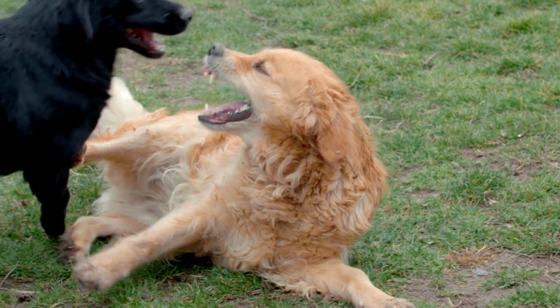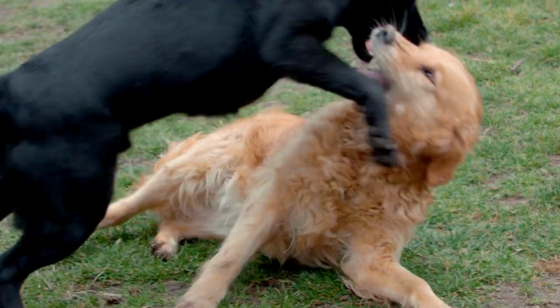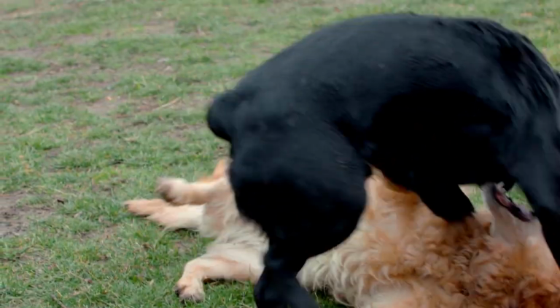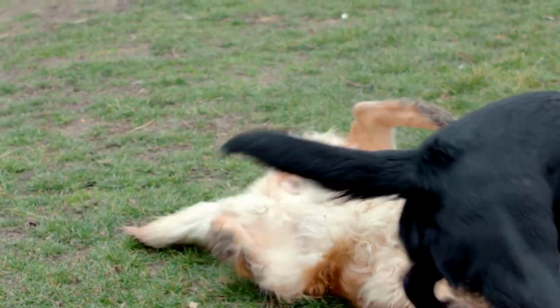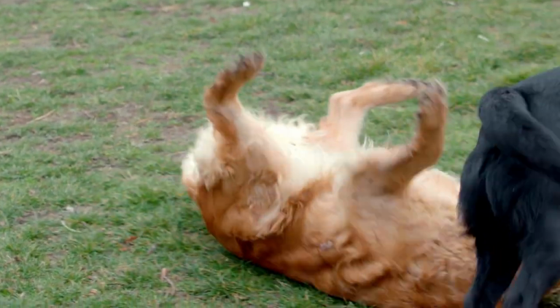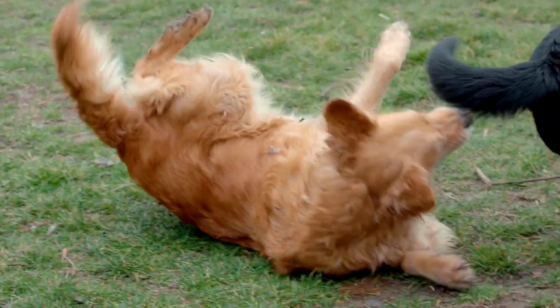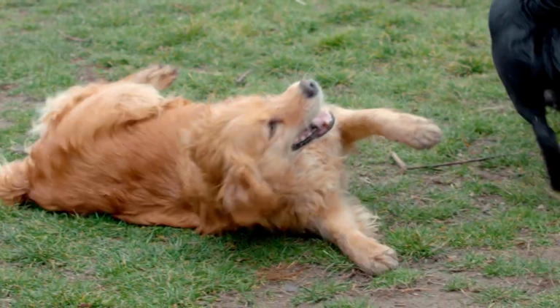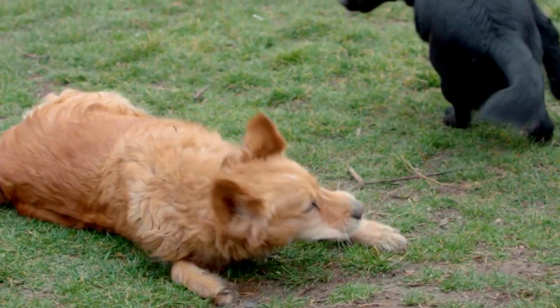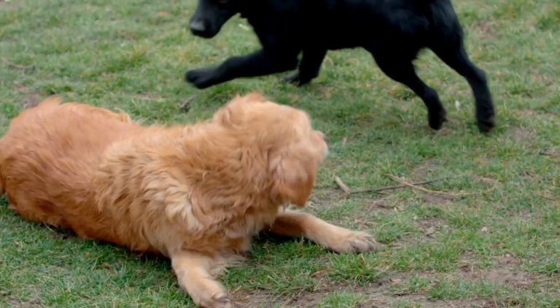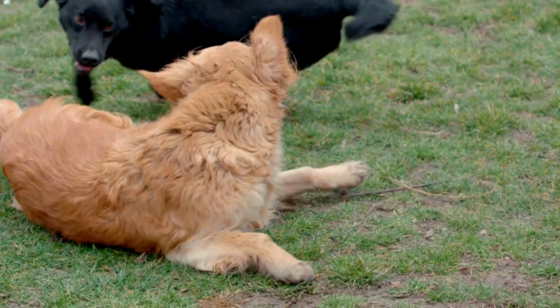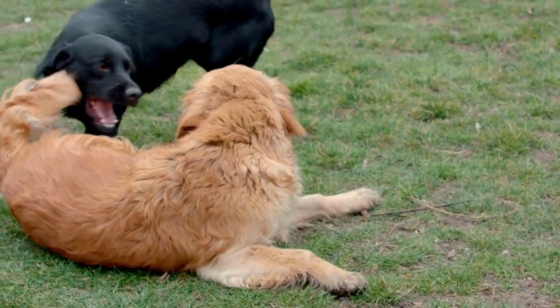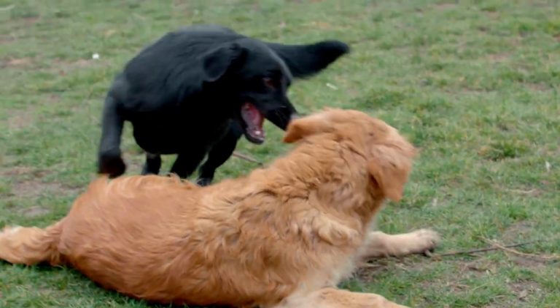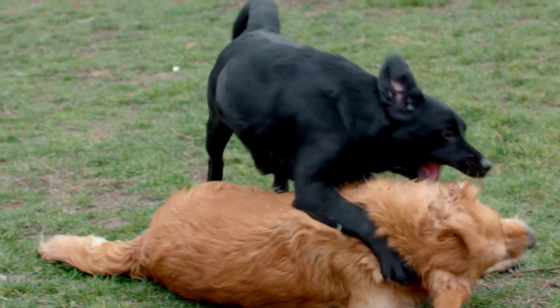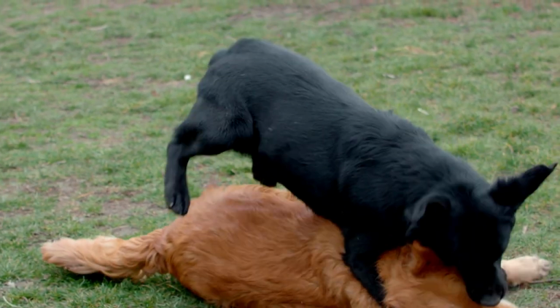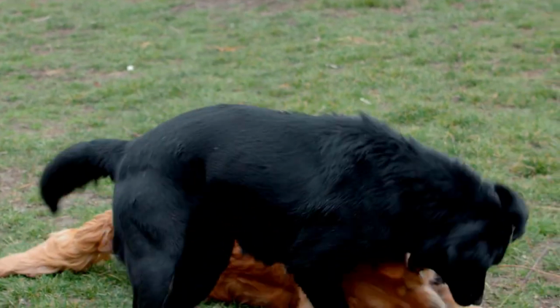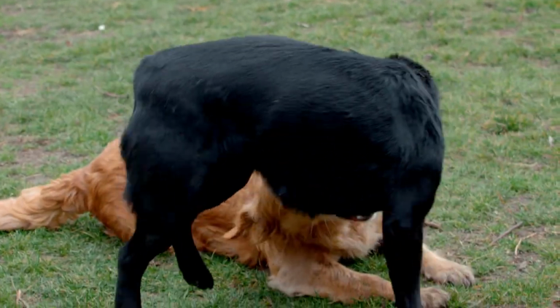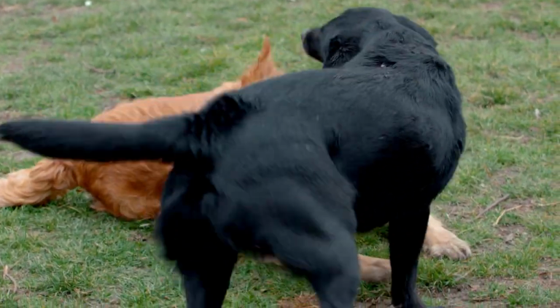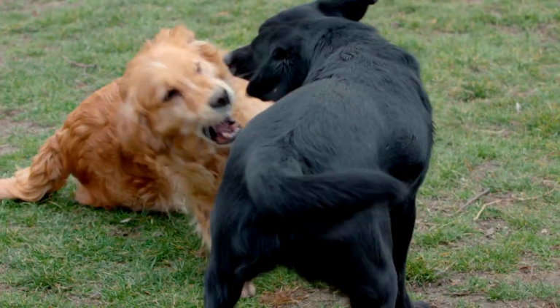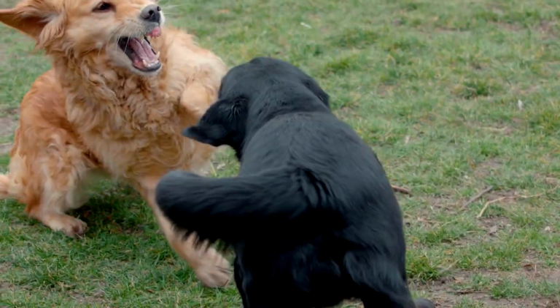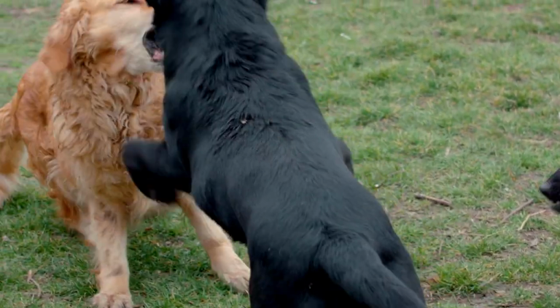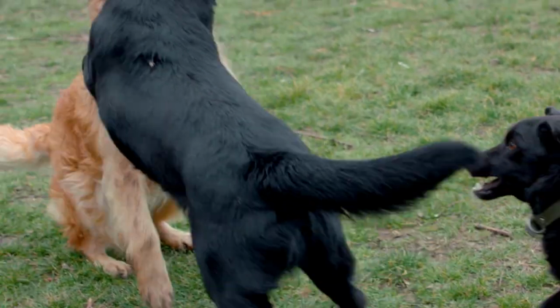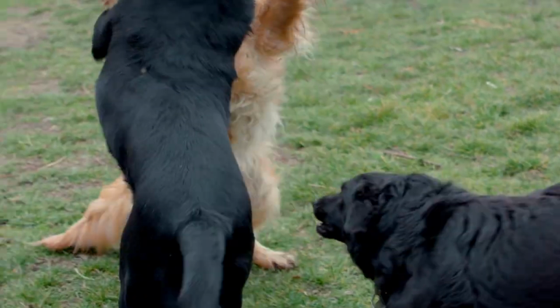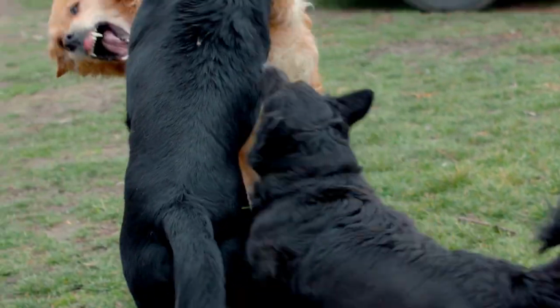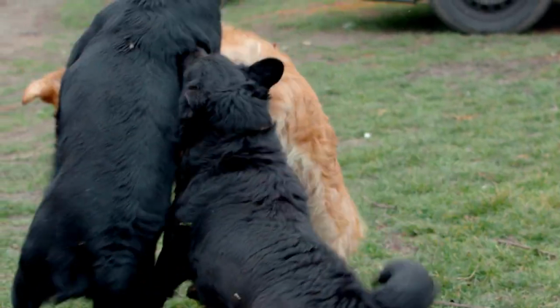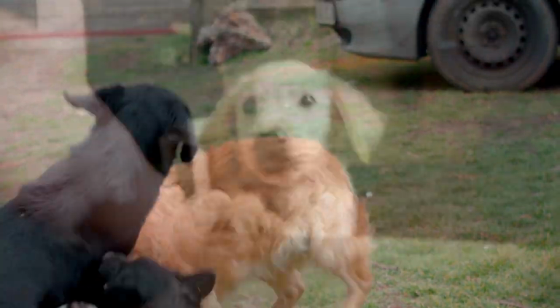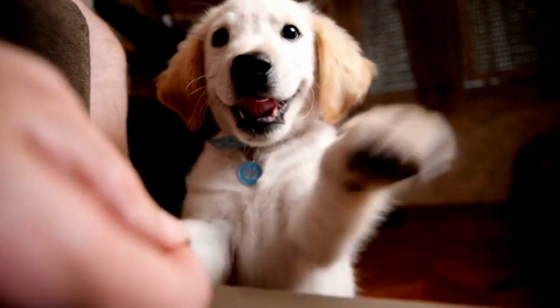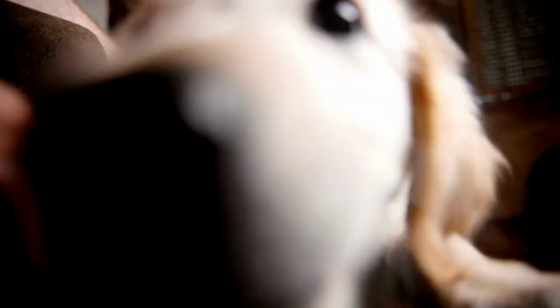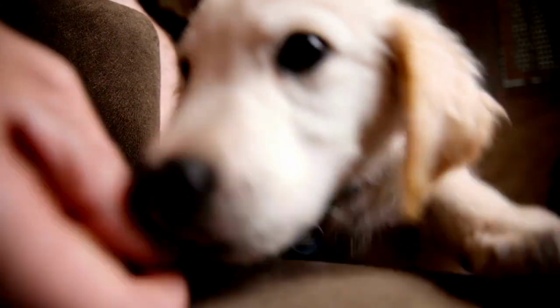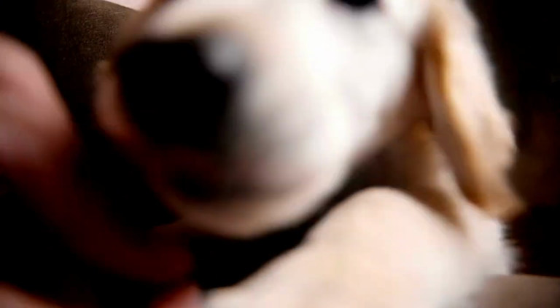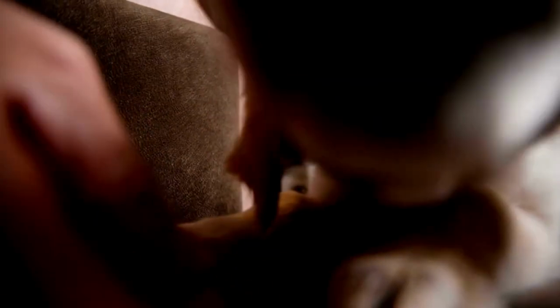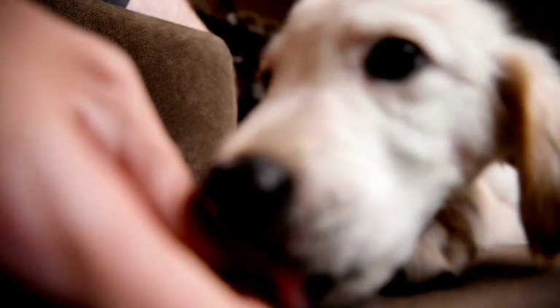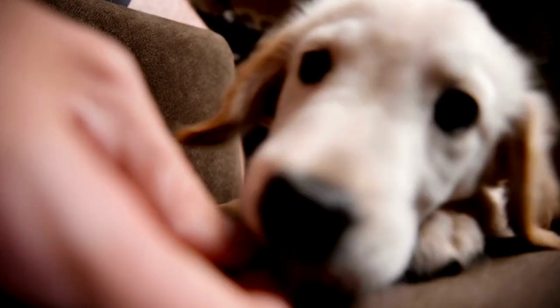C. Attend Disc Dog Workshops or Competitions: participate in Disc Dog workshops, join a local club, or attend competitions to learn more about the sport, practice your skills, and connect with other Disc Dog enthusiasts.